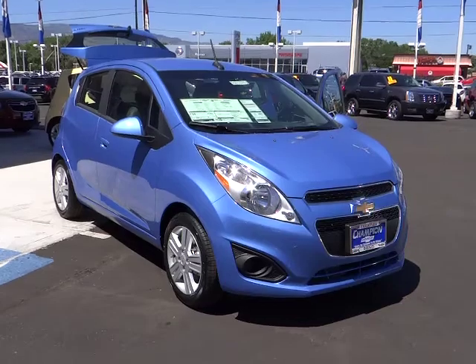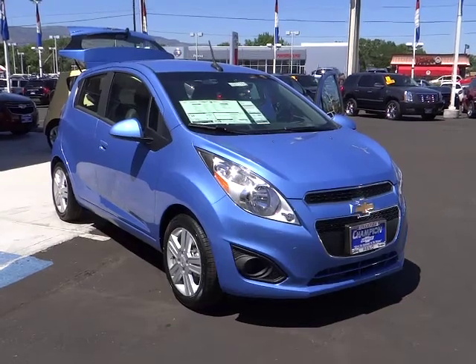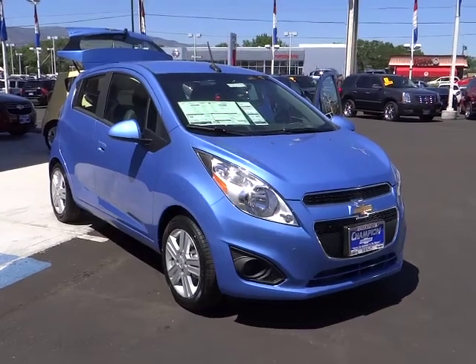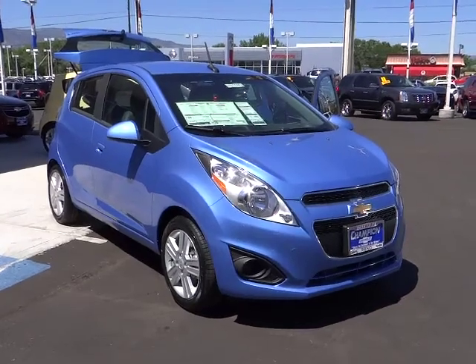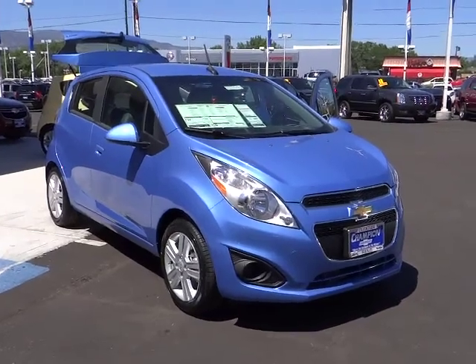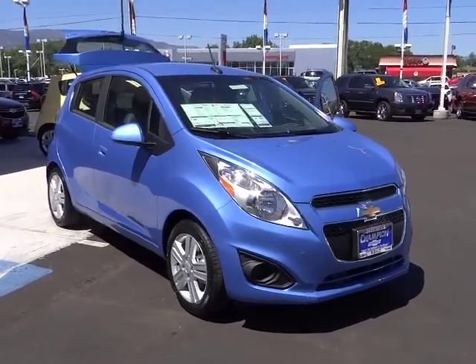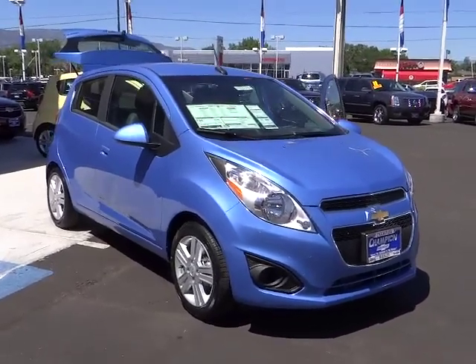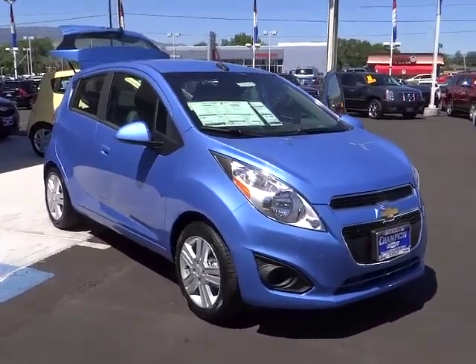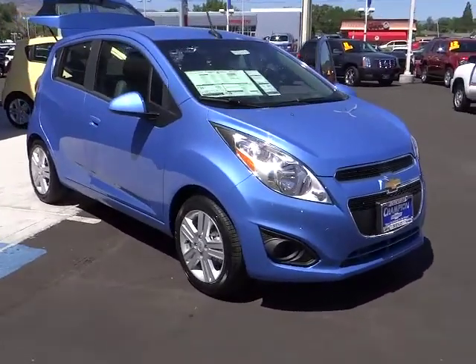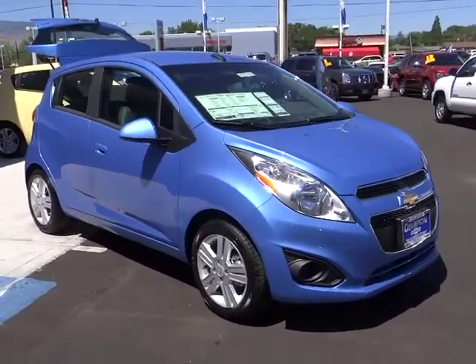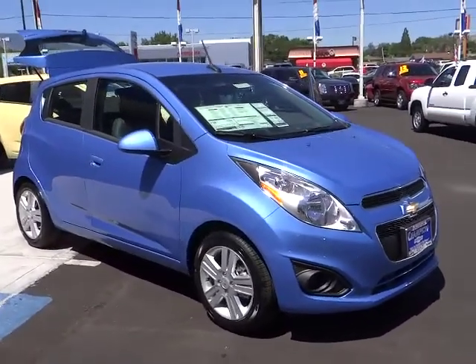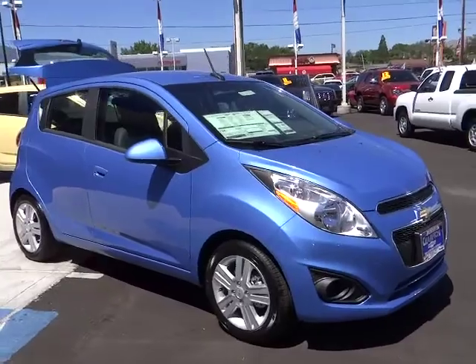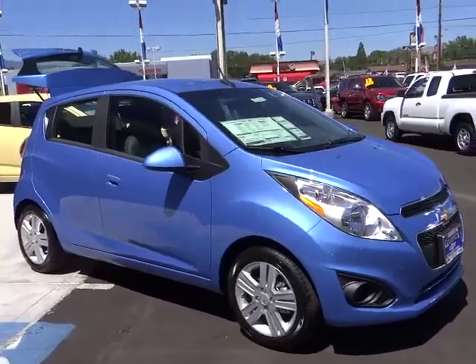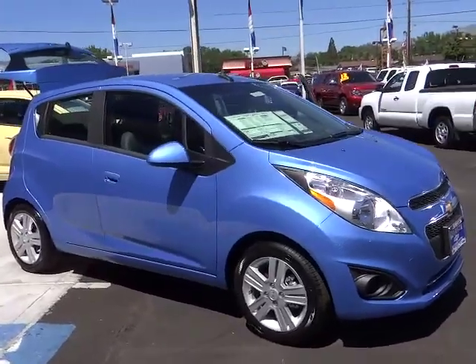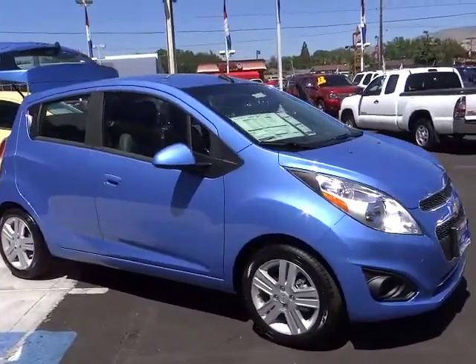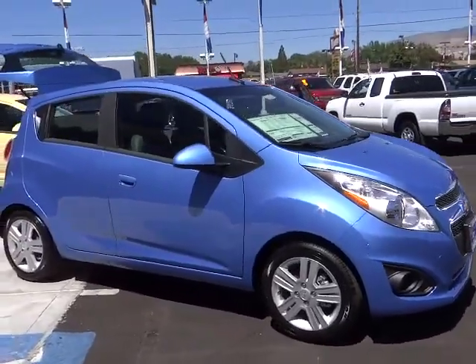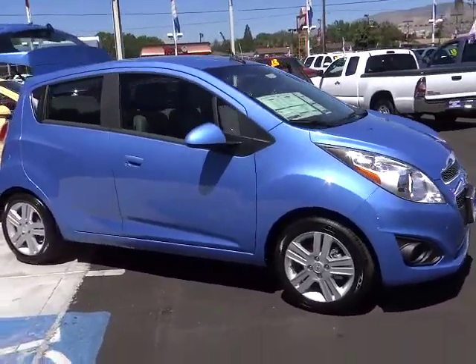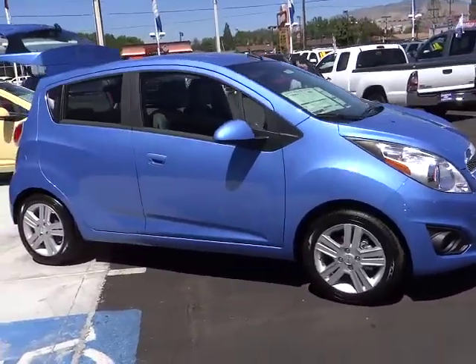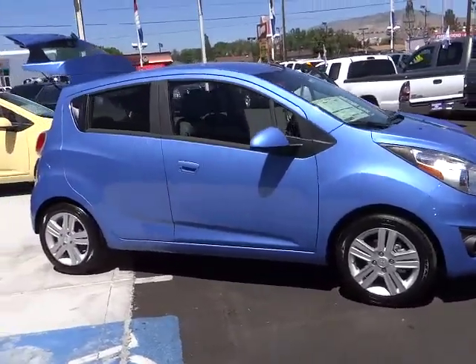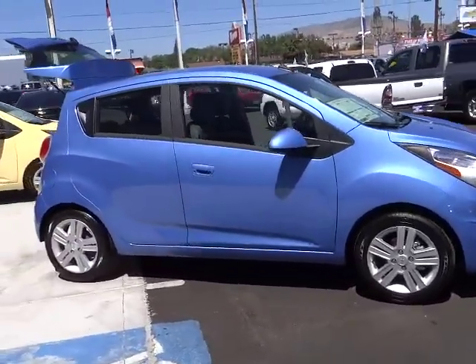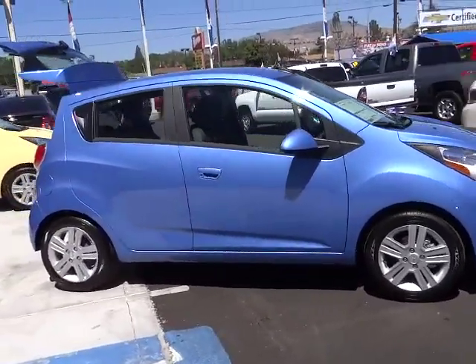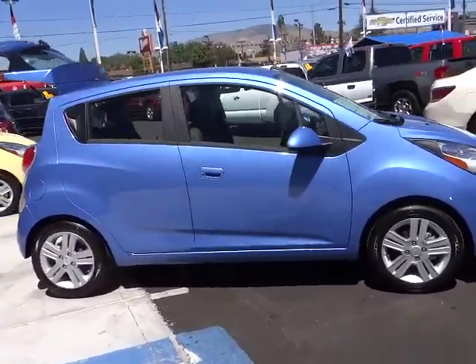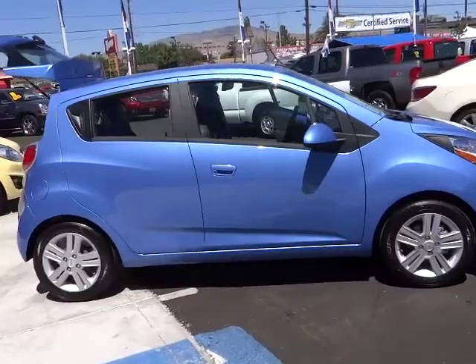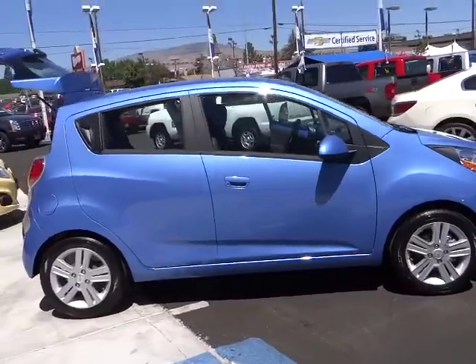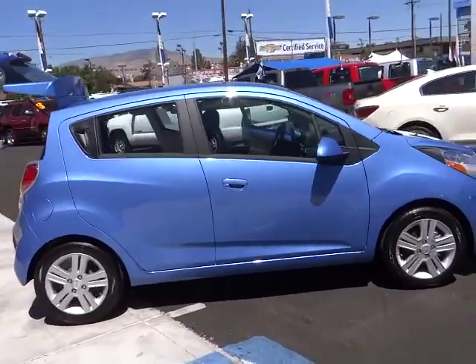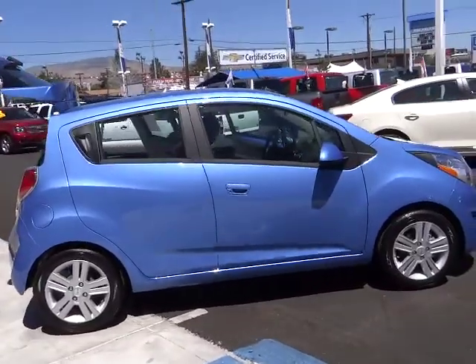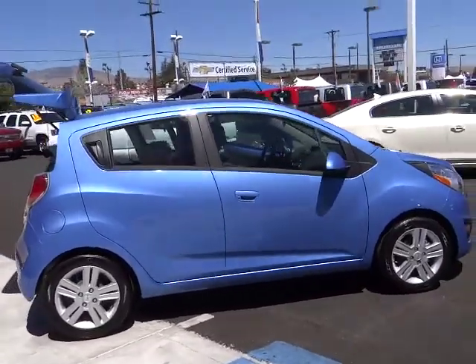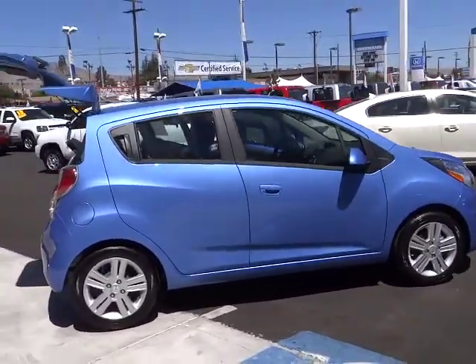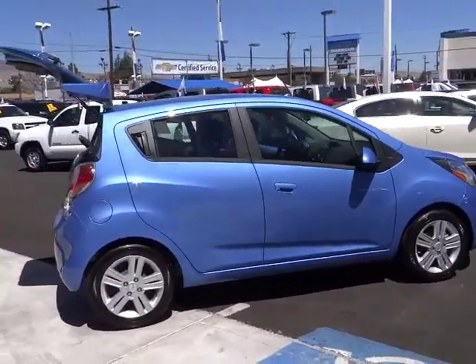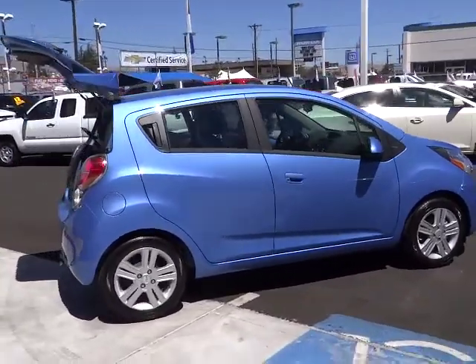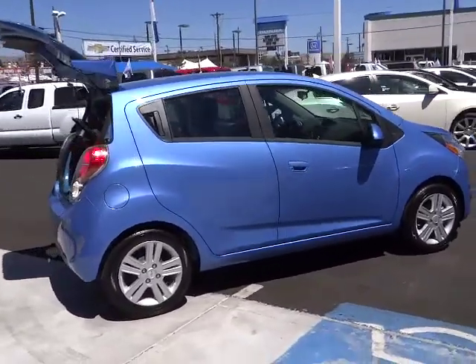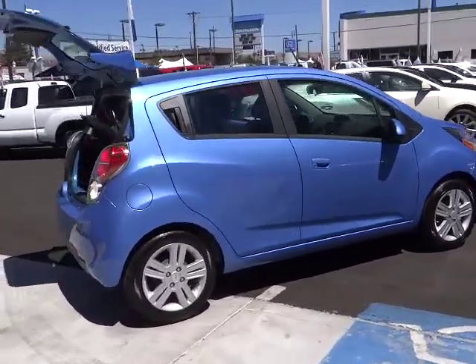The 2013 Chevy Spark. Chevrolet's first minicar offers effortless driving on congested highways and roads with excellent fuel economy, and is priced below $15,000. This vehicle has less than 100 miles.